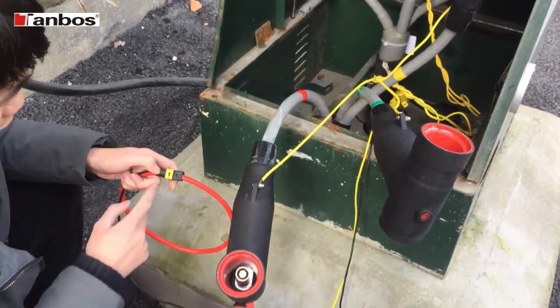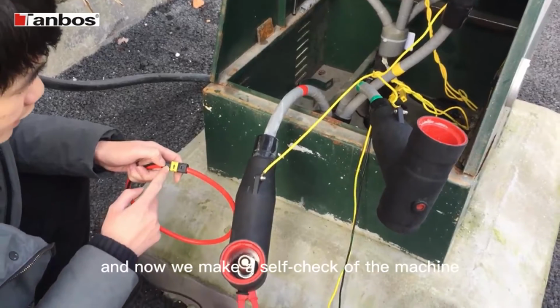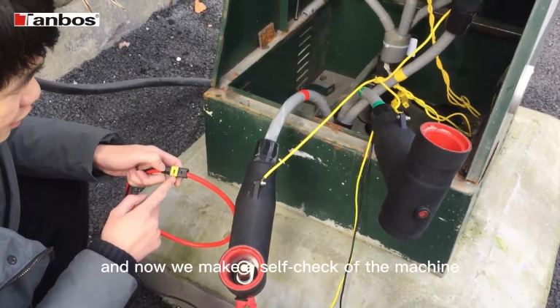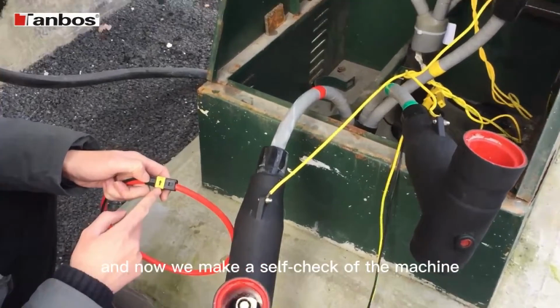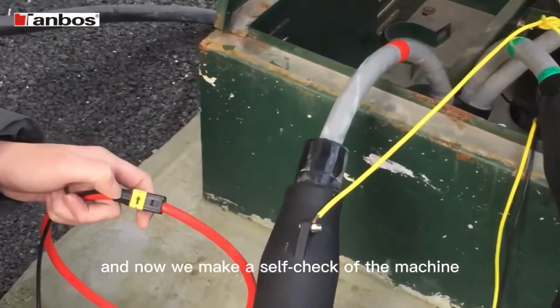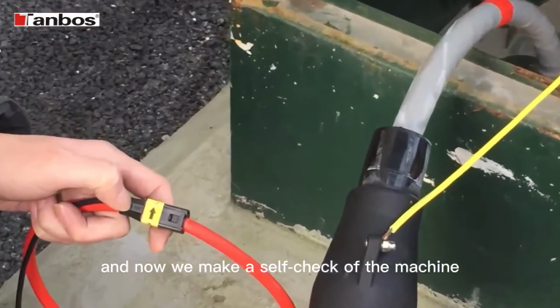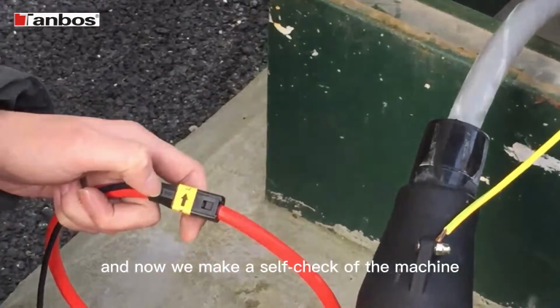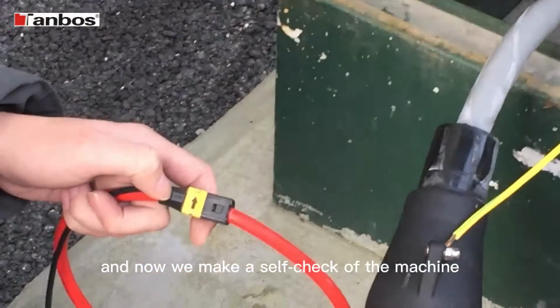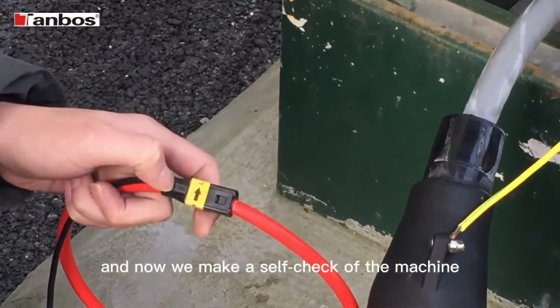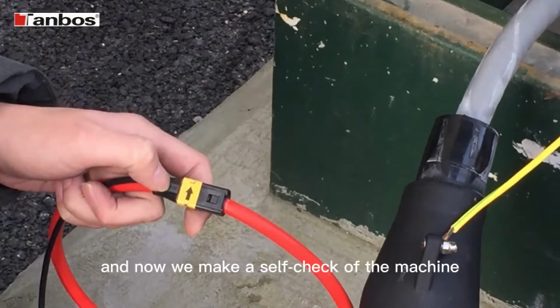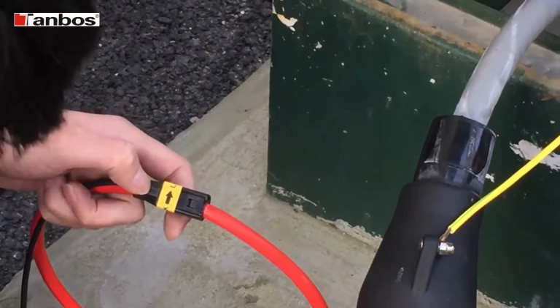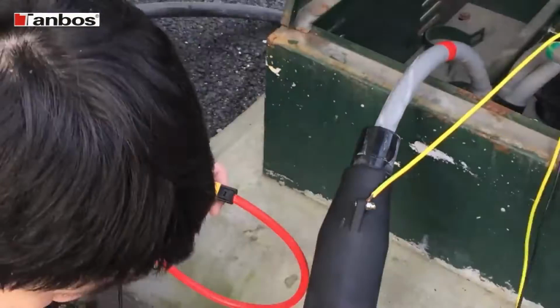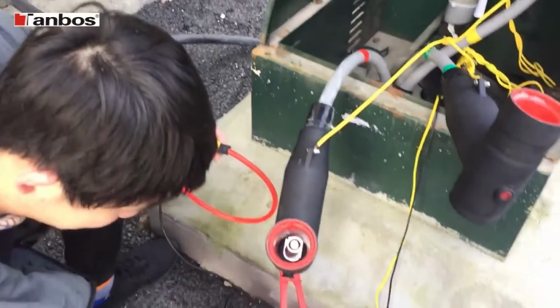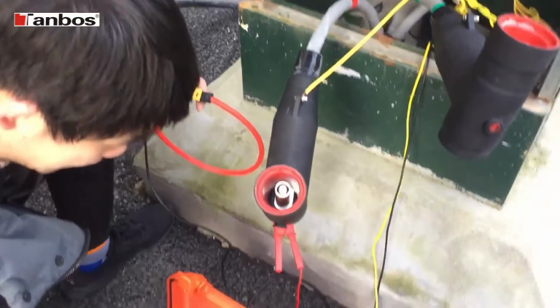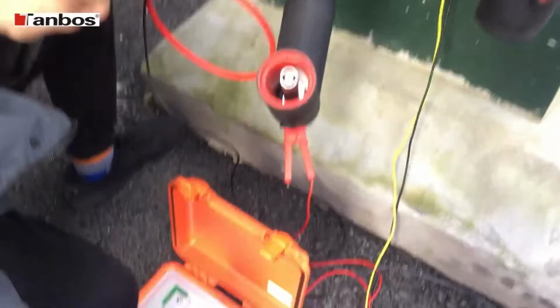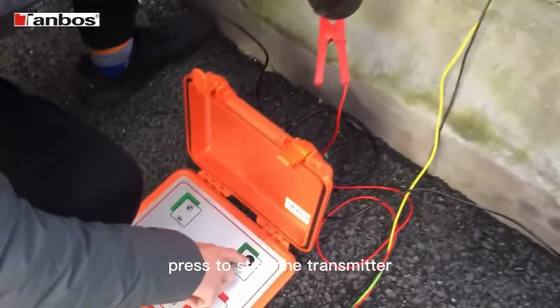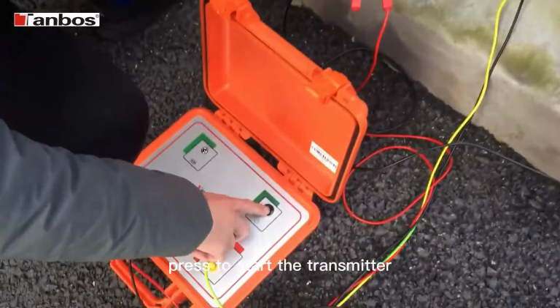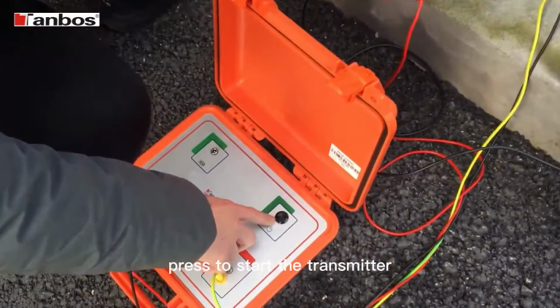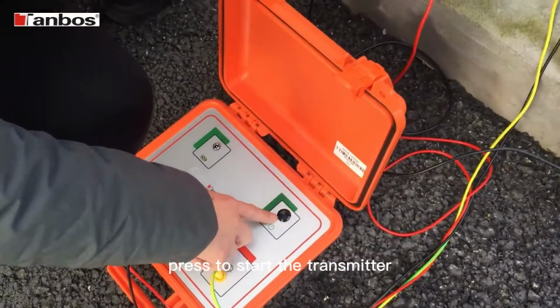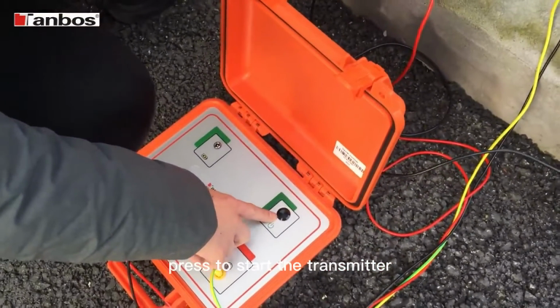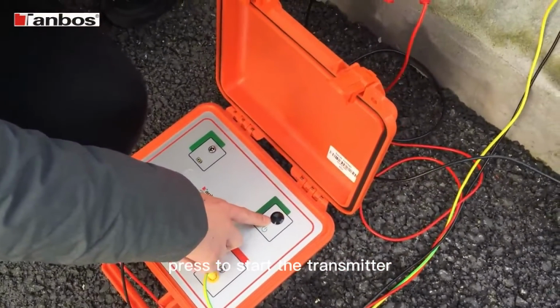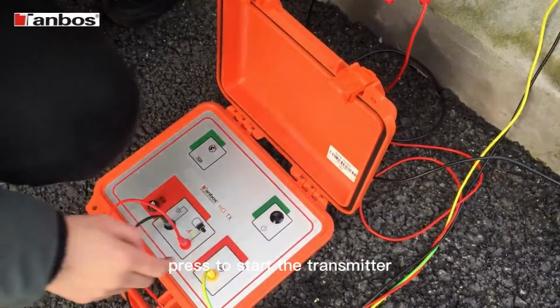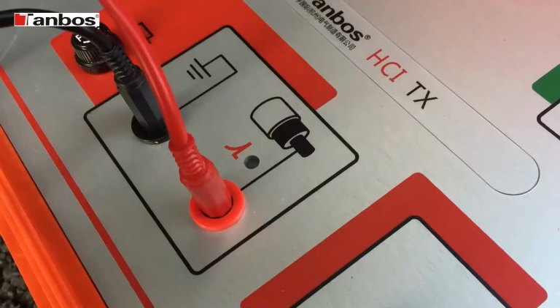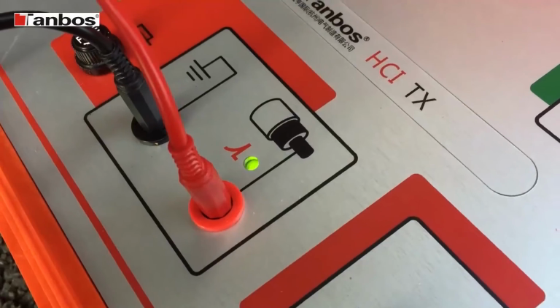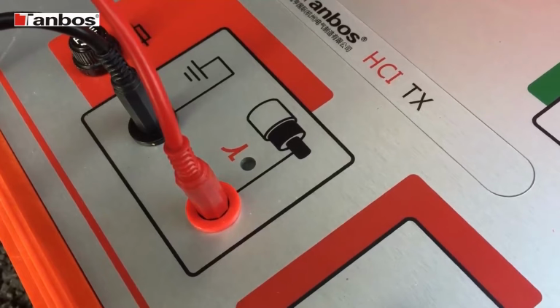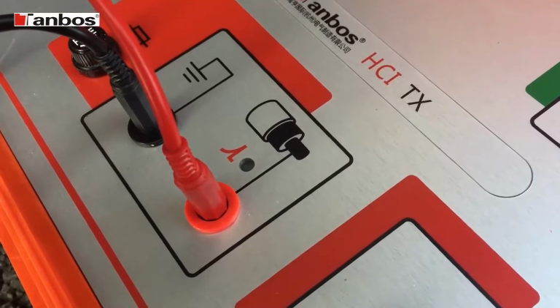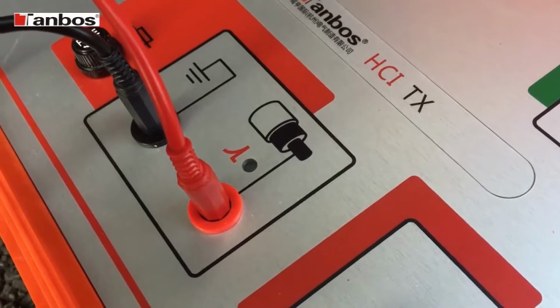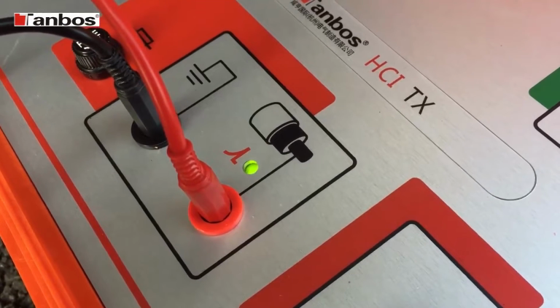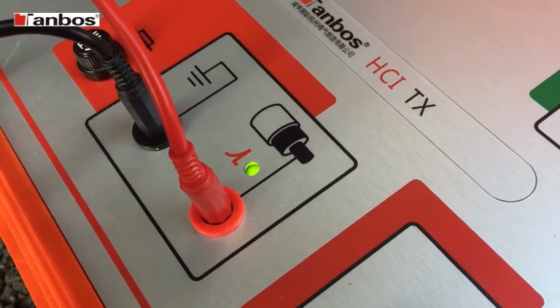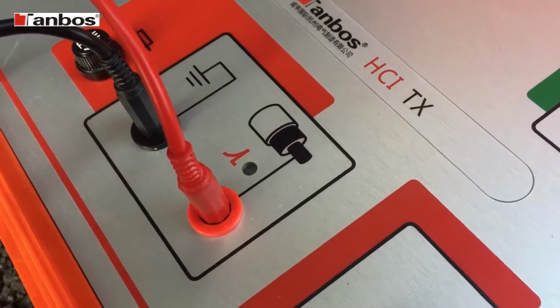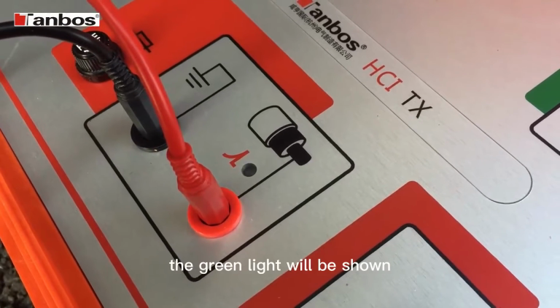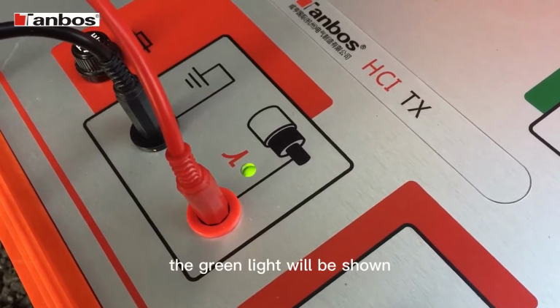Now we make the self-check of the machine. Press to start the transmitter. The green light will be shown.